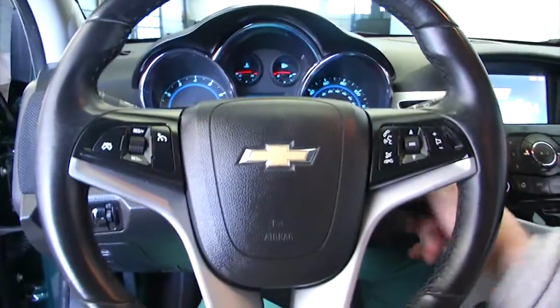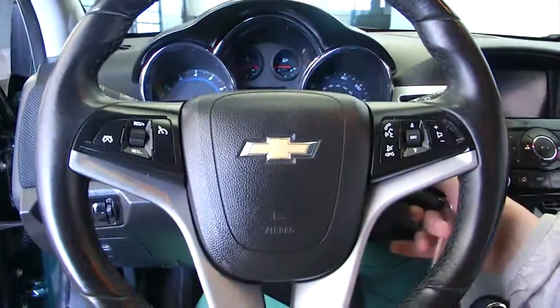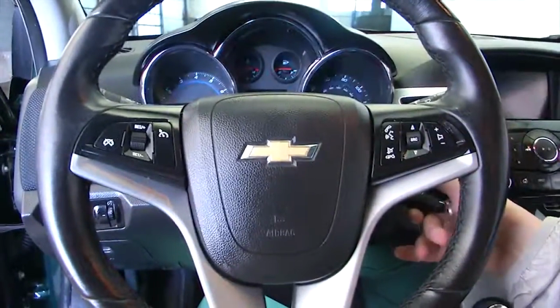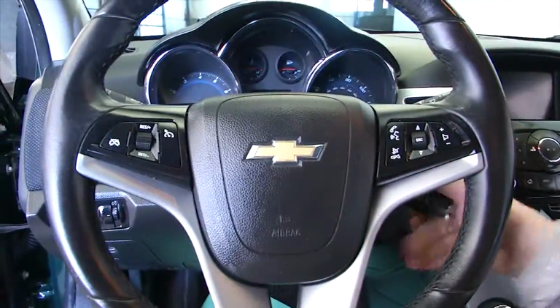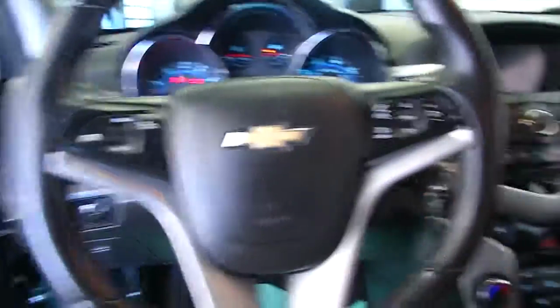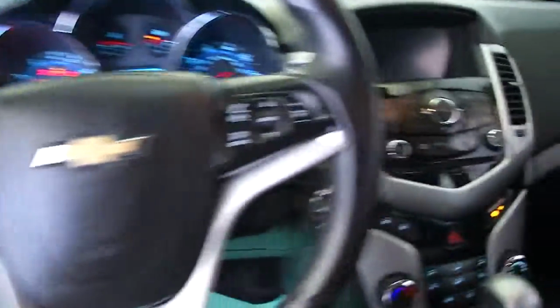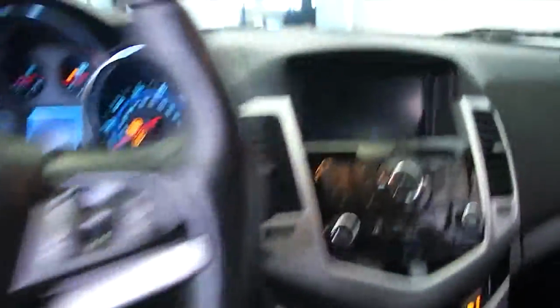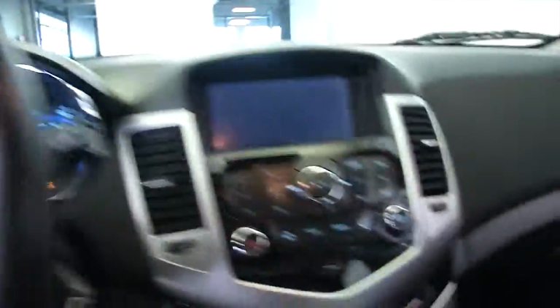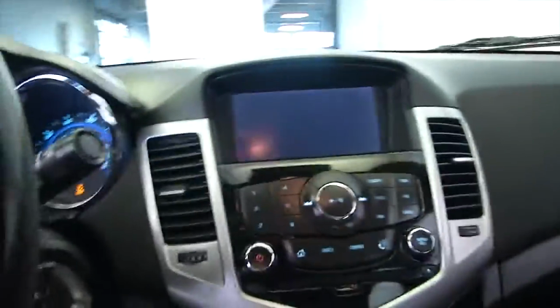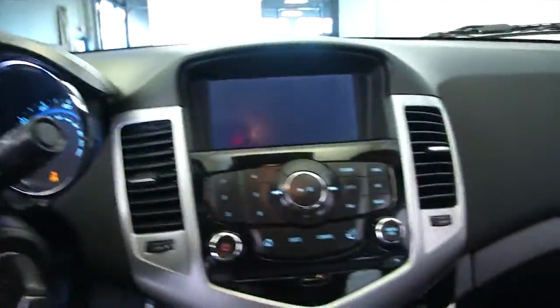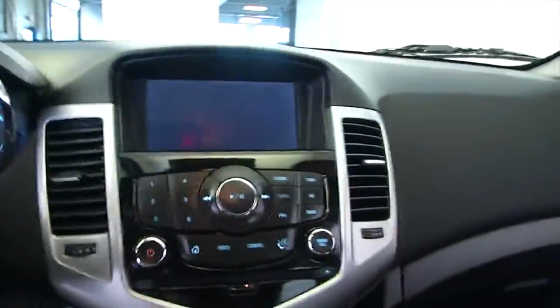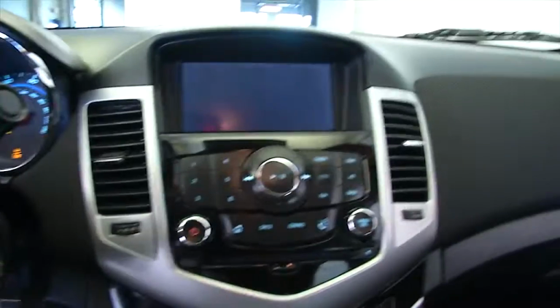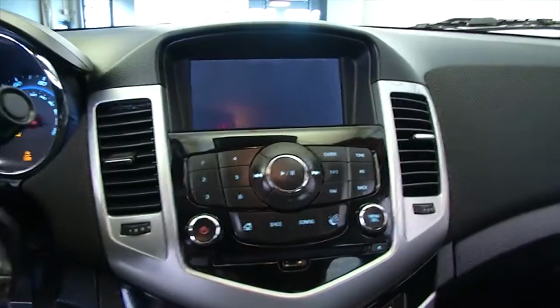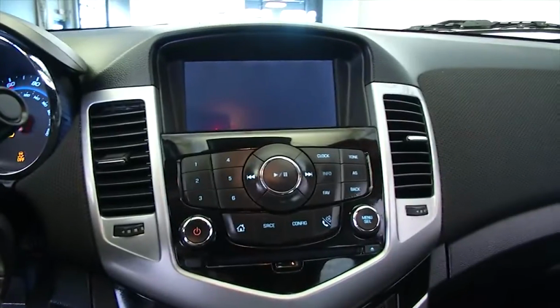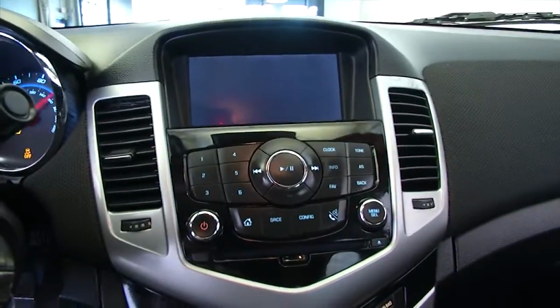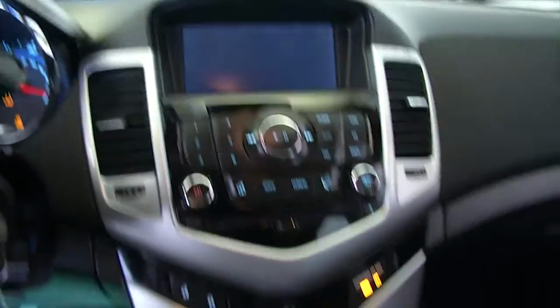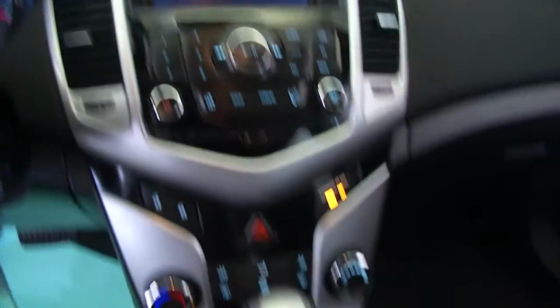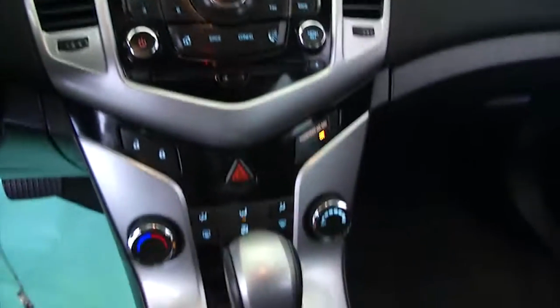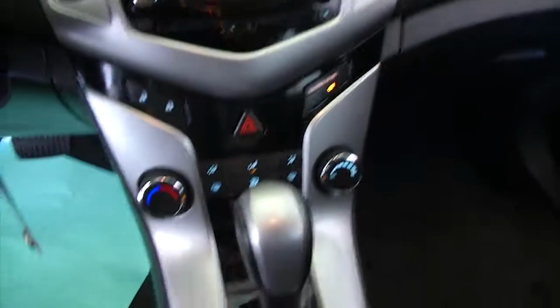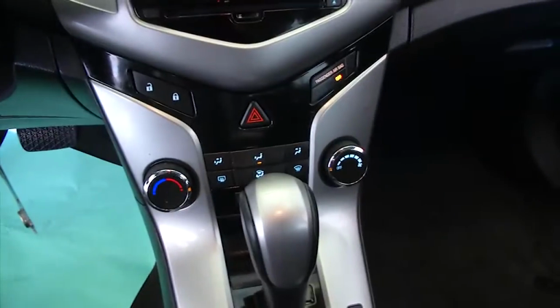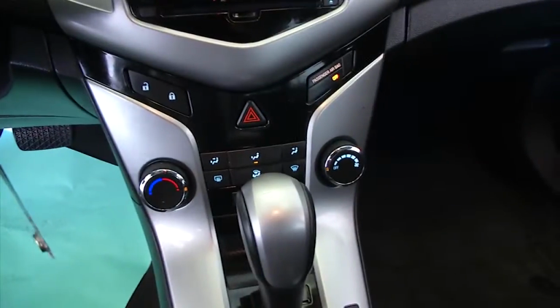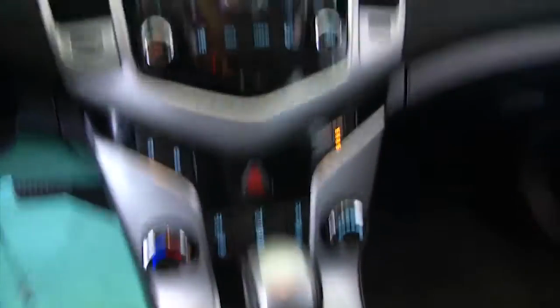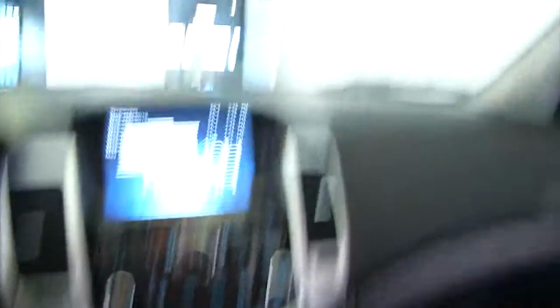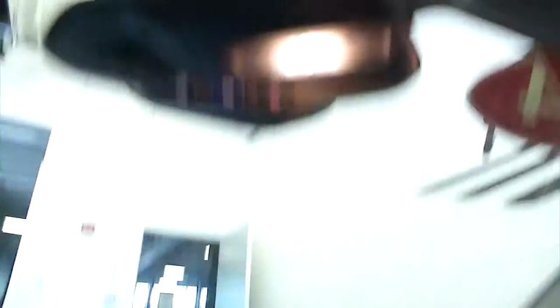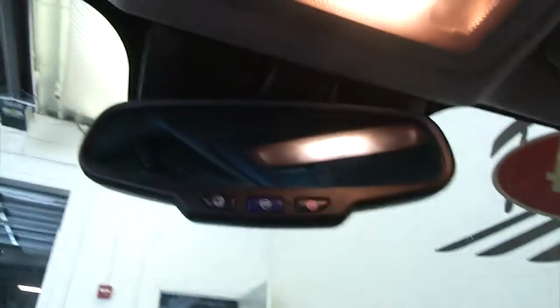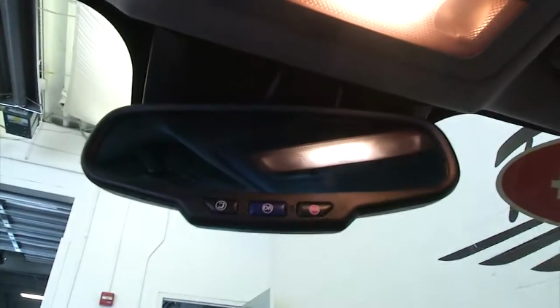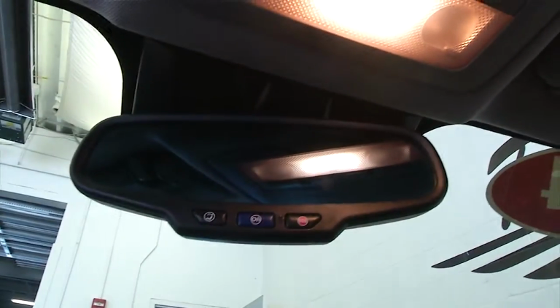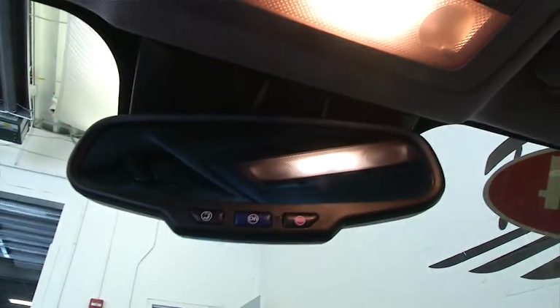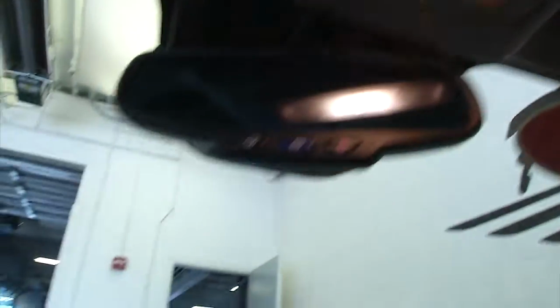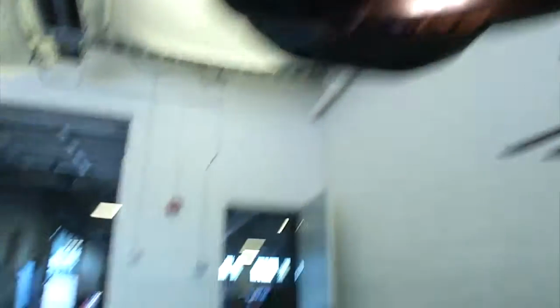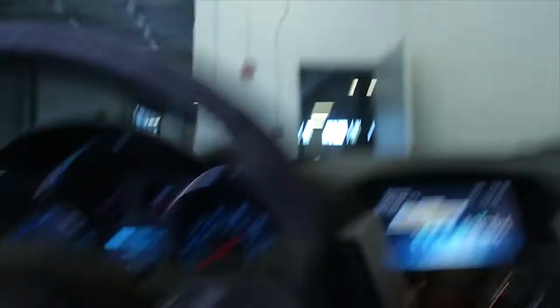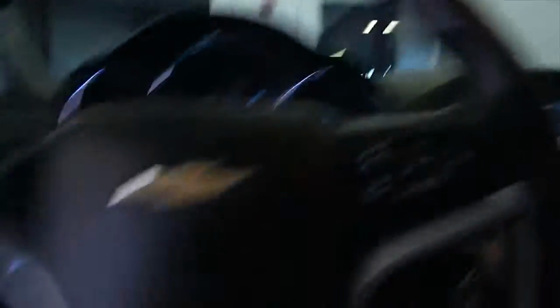Vehicle starts right up. Heat controls, air conditioning, and the MyLink Chevy system.